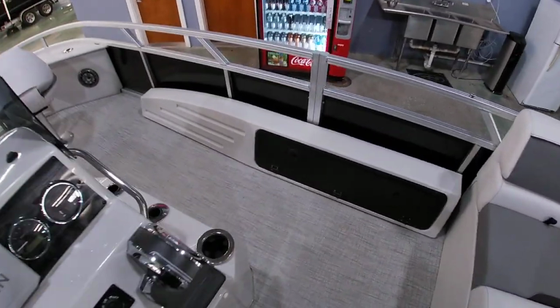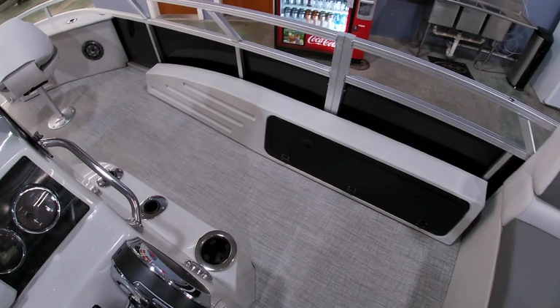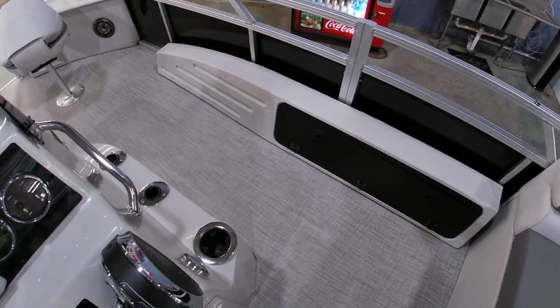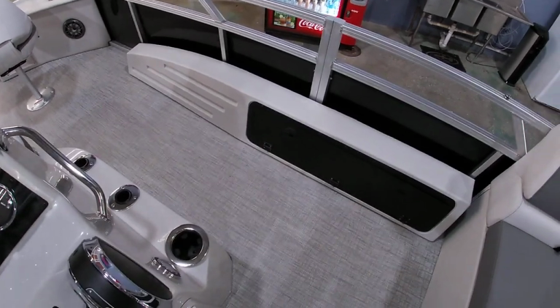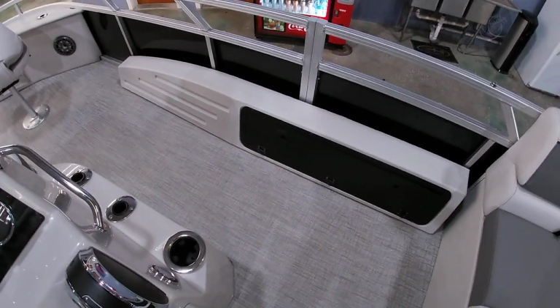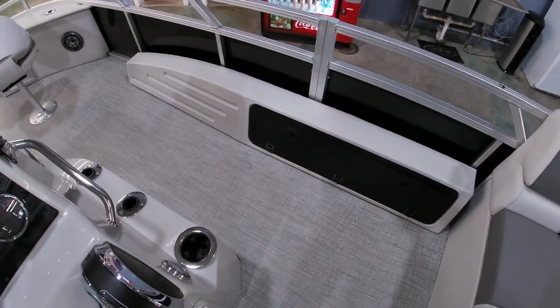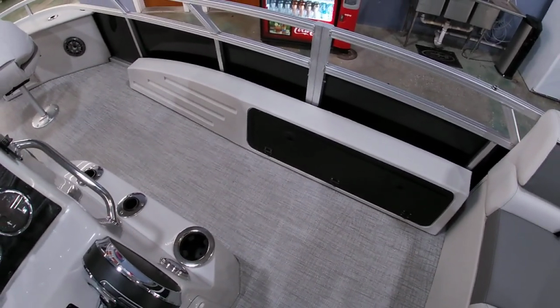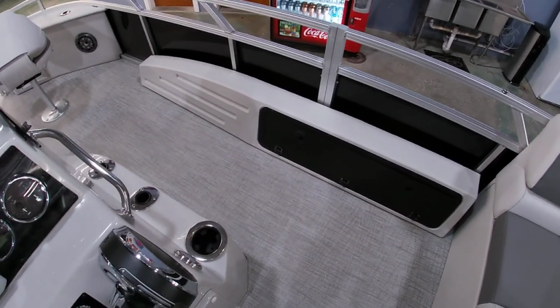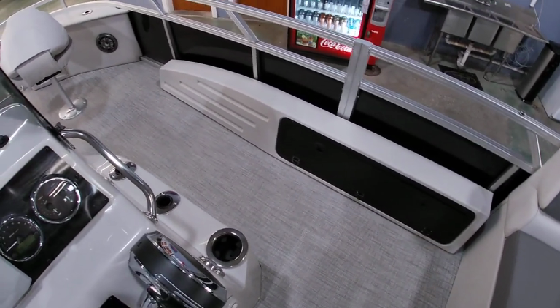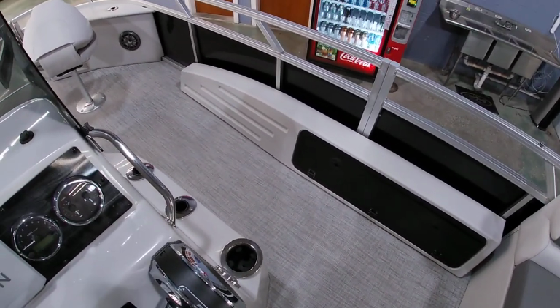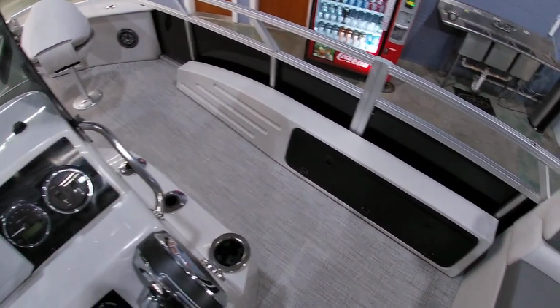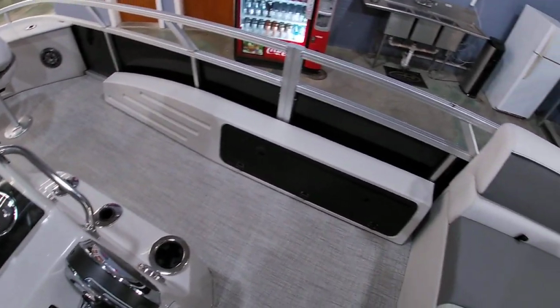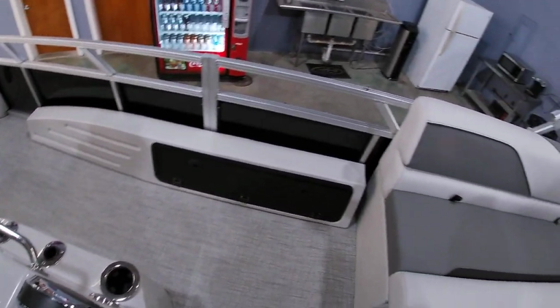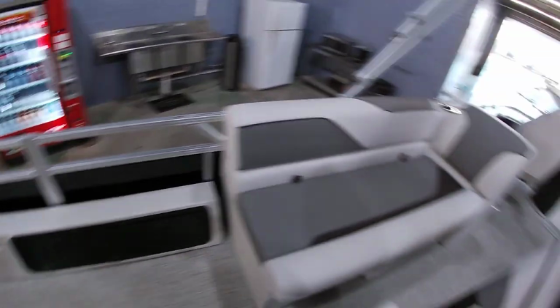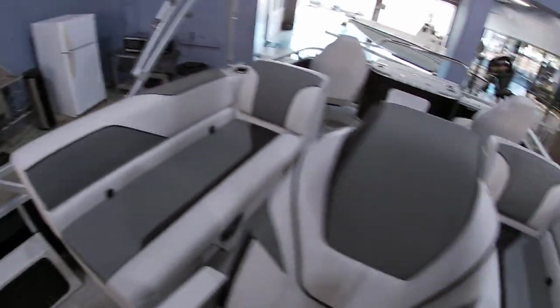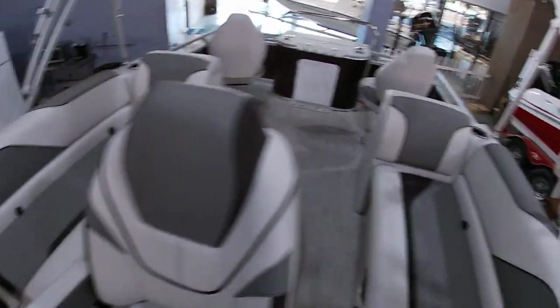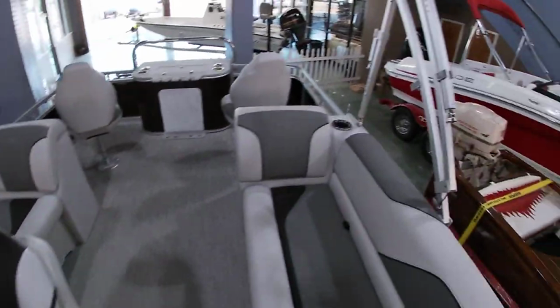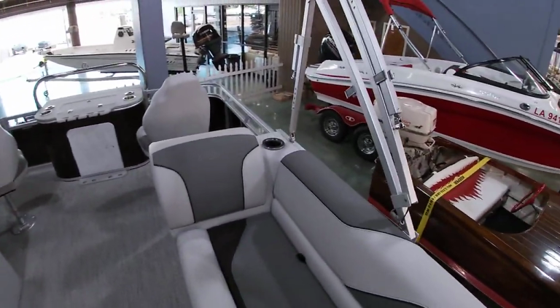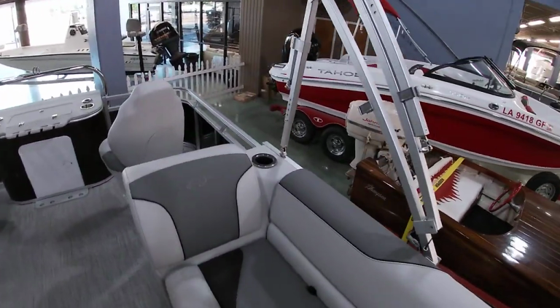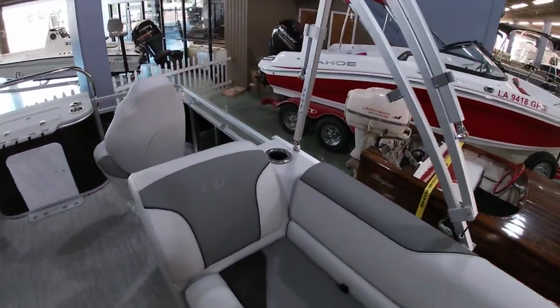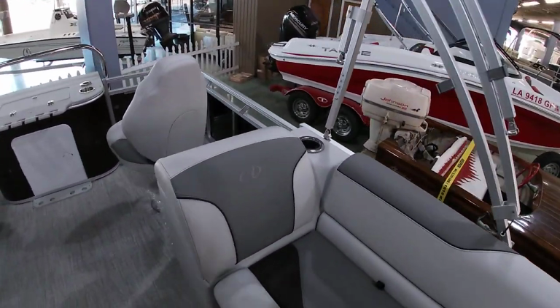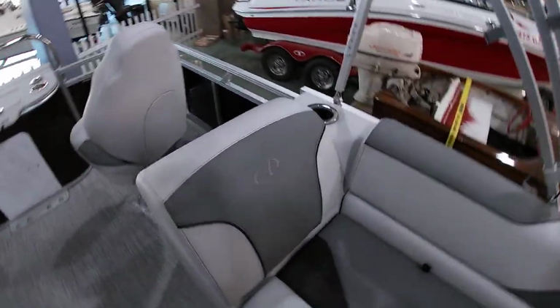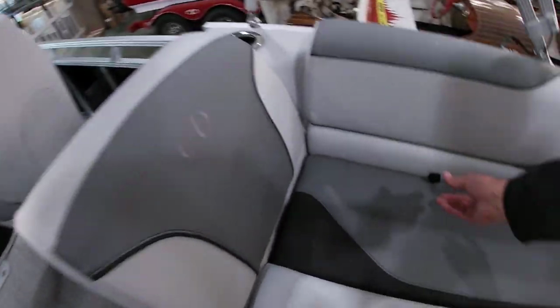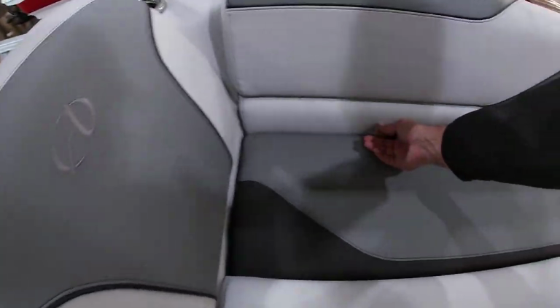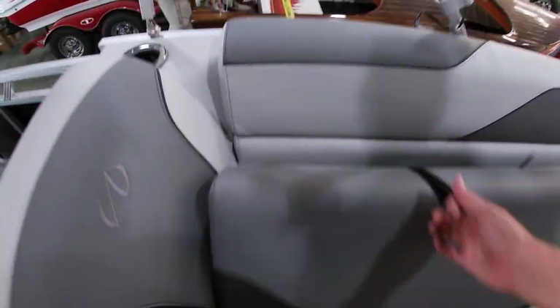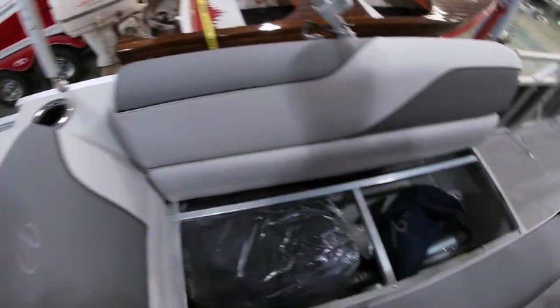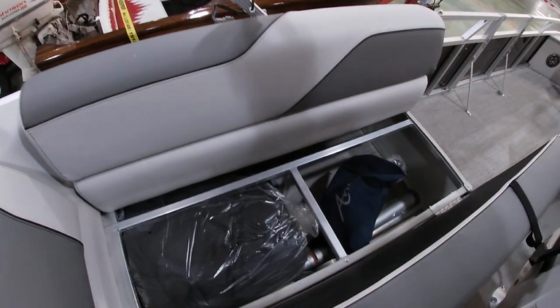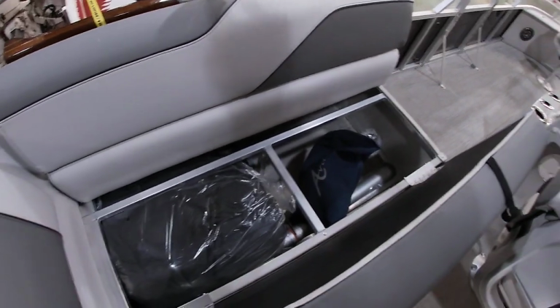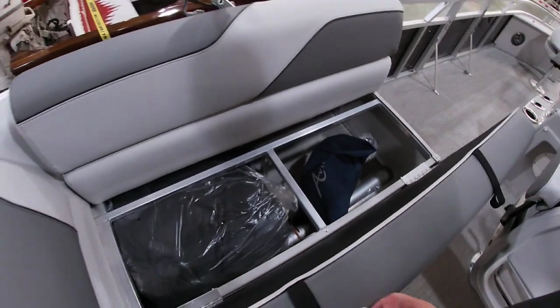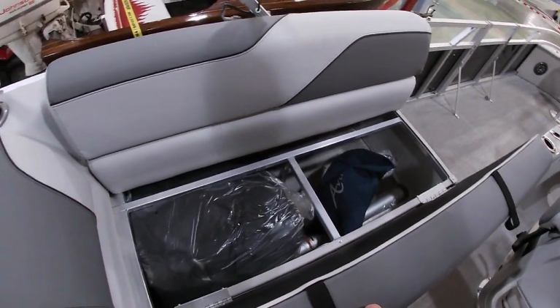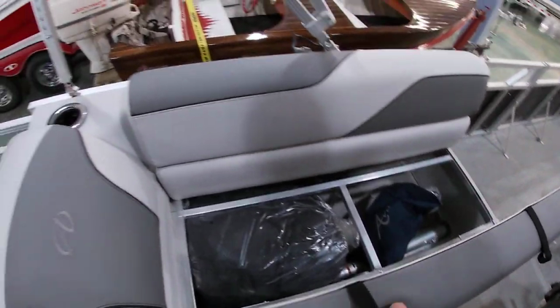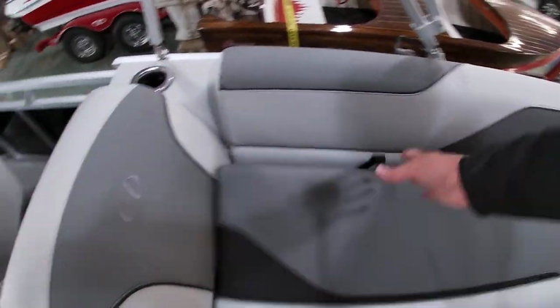To the starboard side, we have a nice rod locker that opens up and does lock, so you can lock up some of your gear in there. Tons of storage in these boats, so plenty of room for all your goodies.